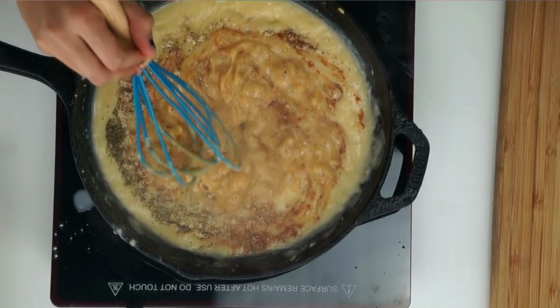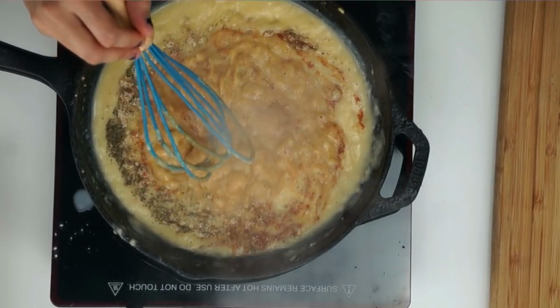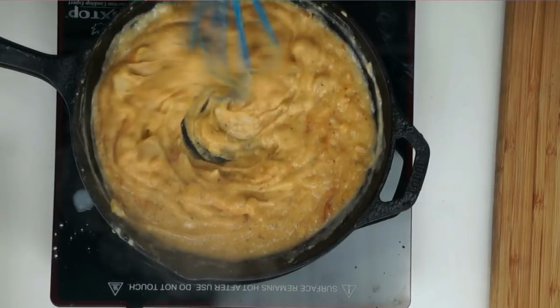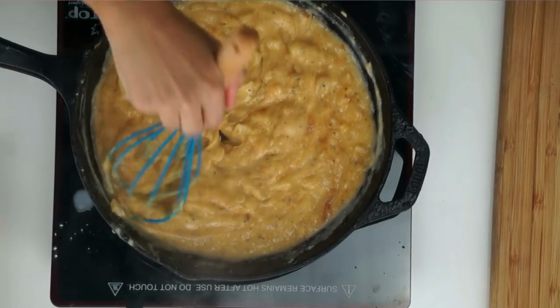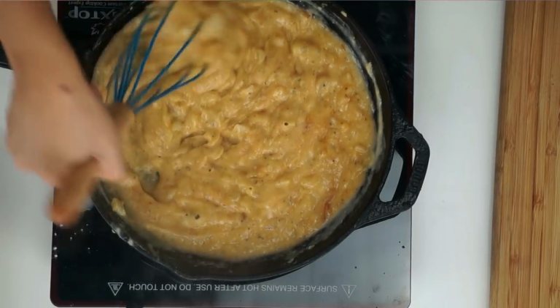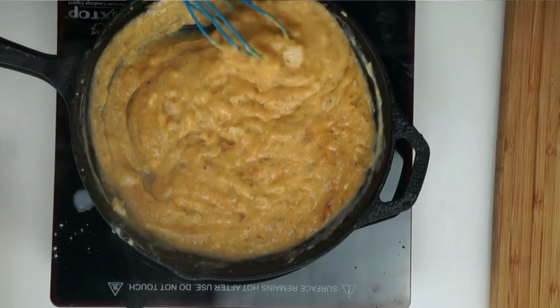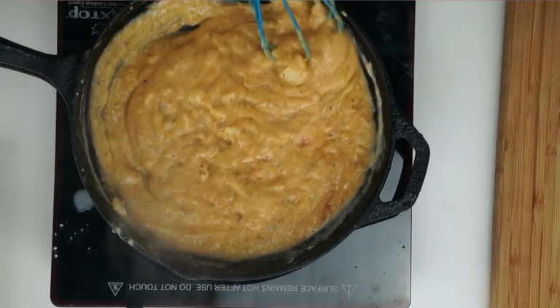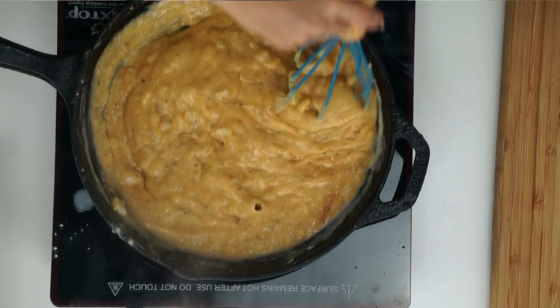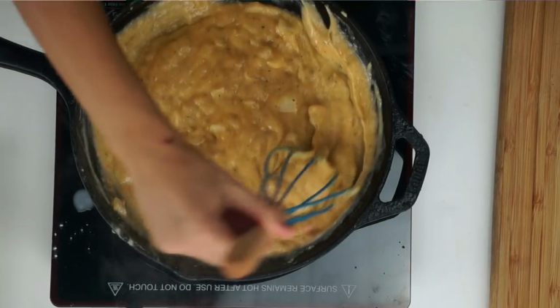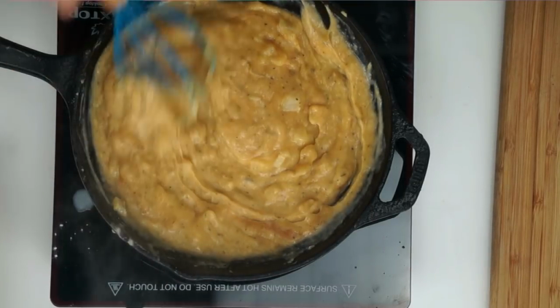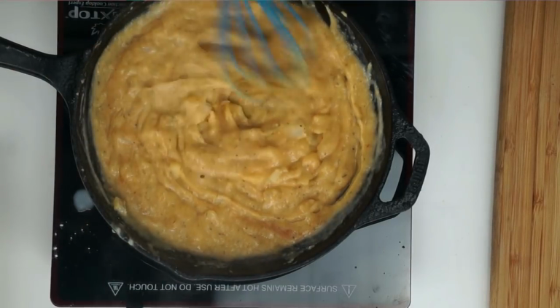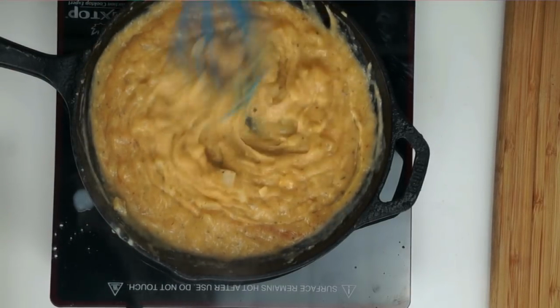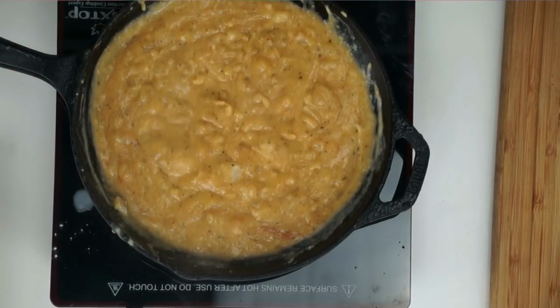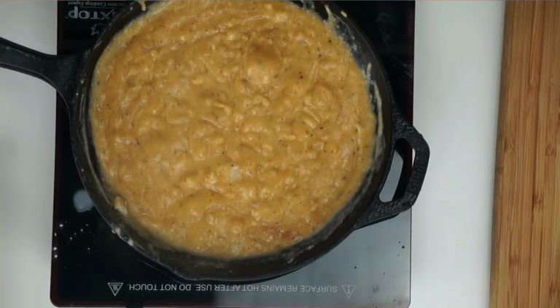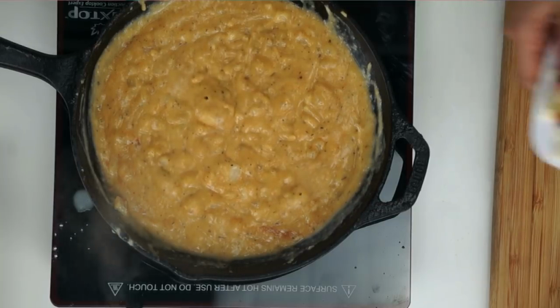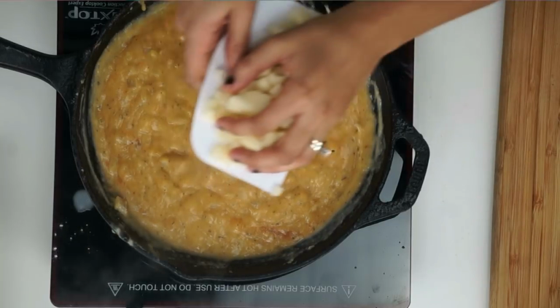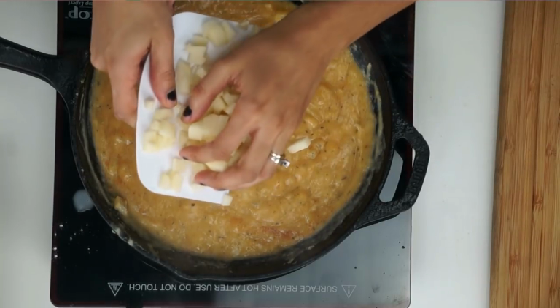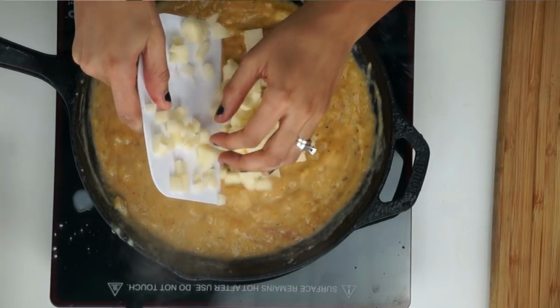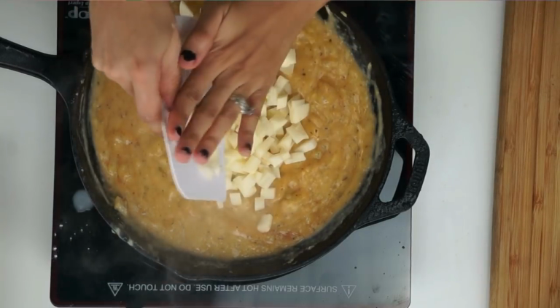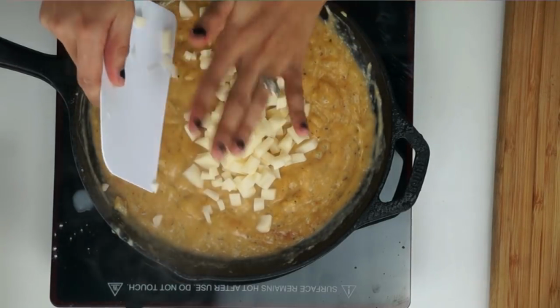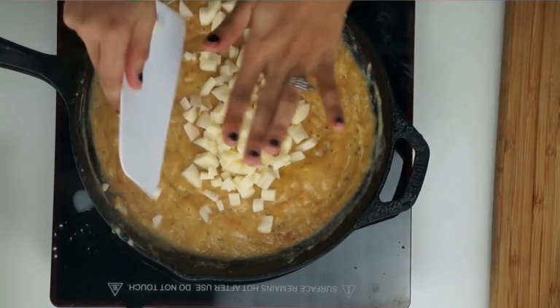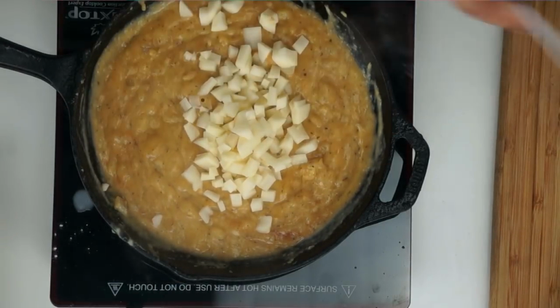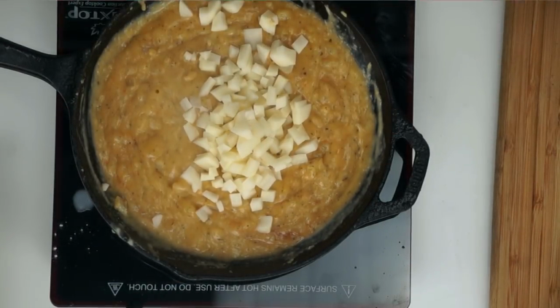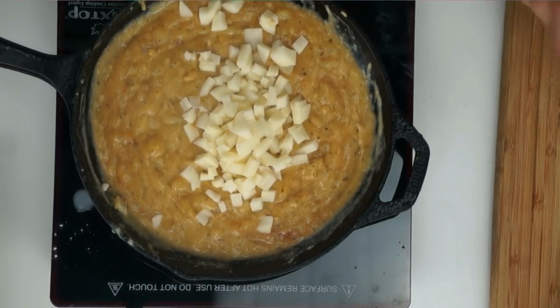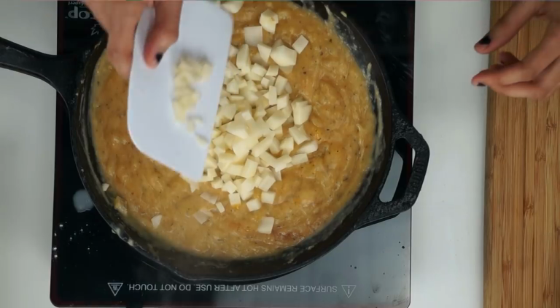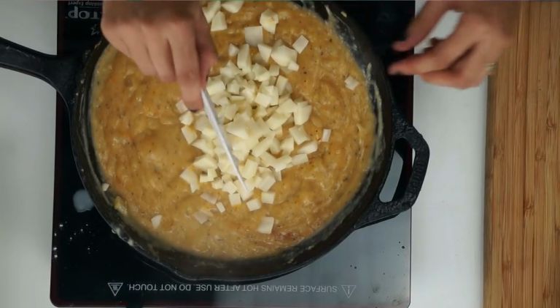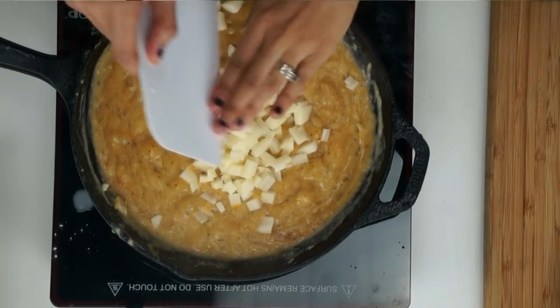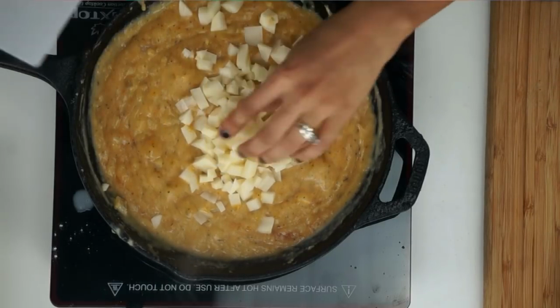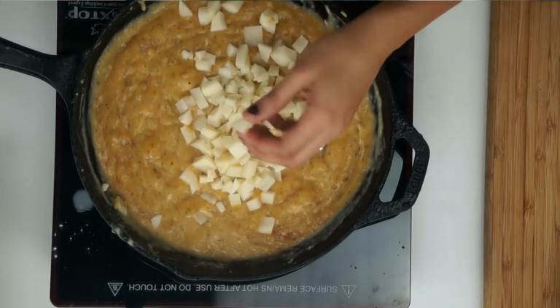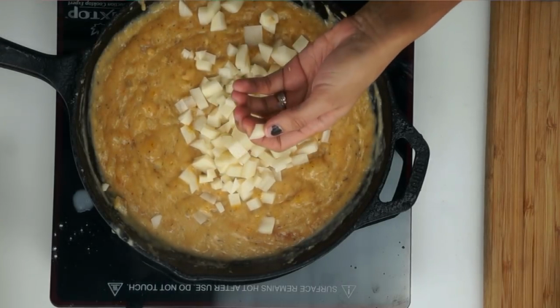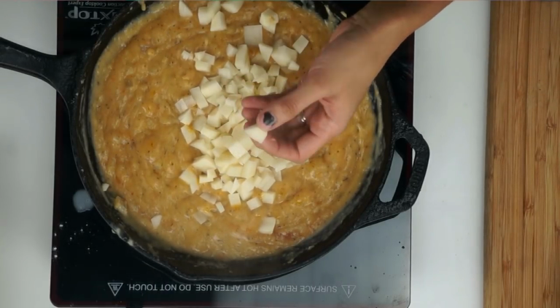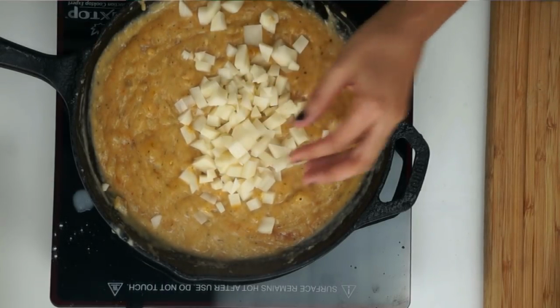As usual the link will be down below for the full recipe with all of the spices and everything. We're going to go ahead and mix that together. And I'm adding in one medium potato chopped up — just a raw potato.